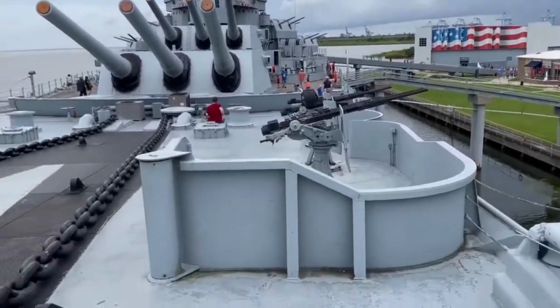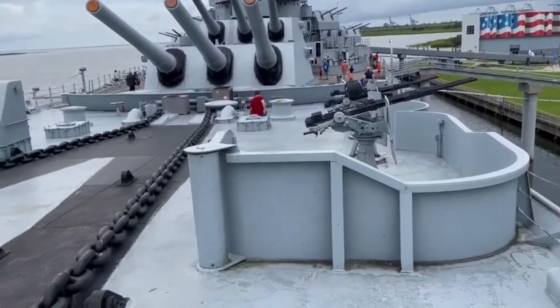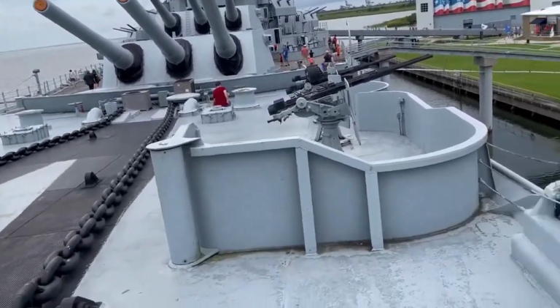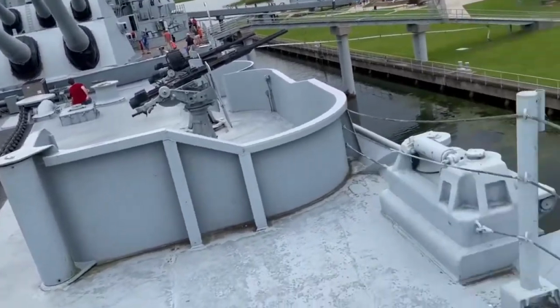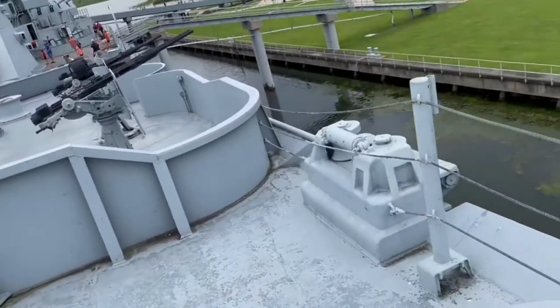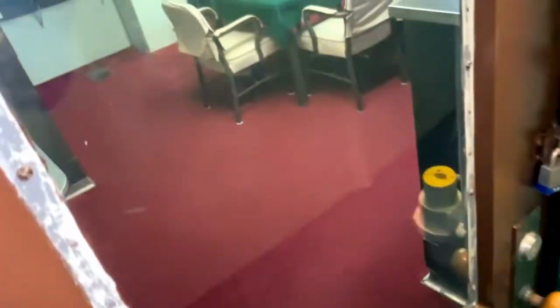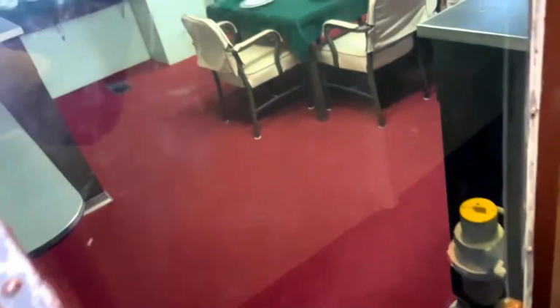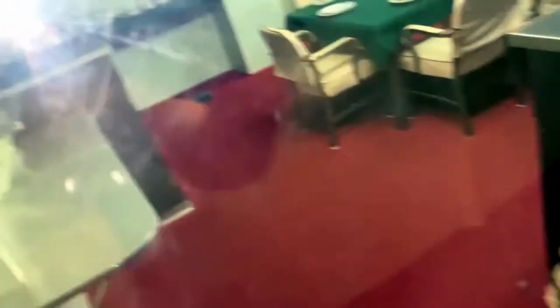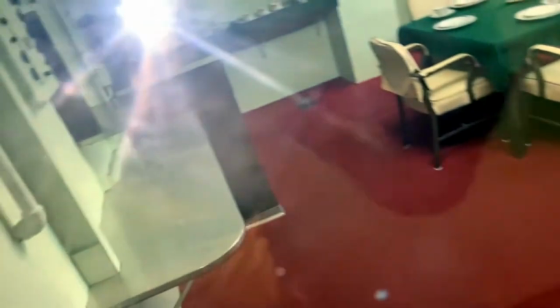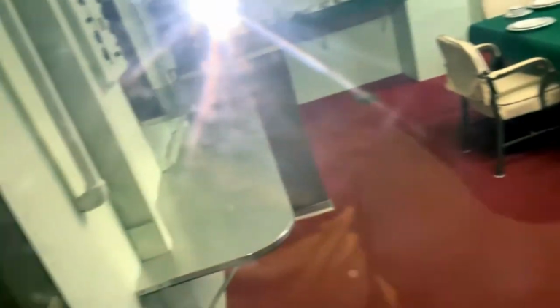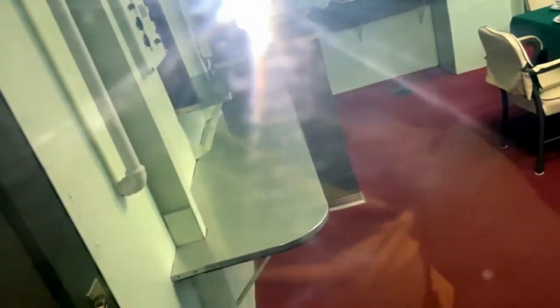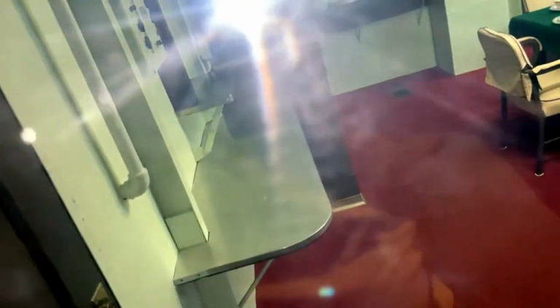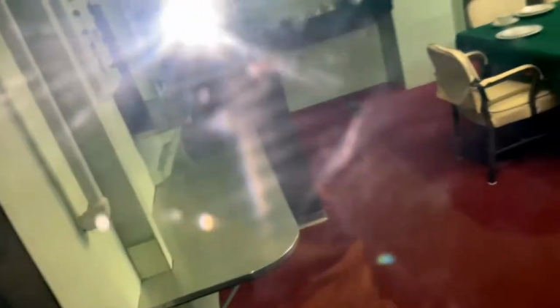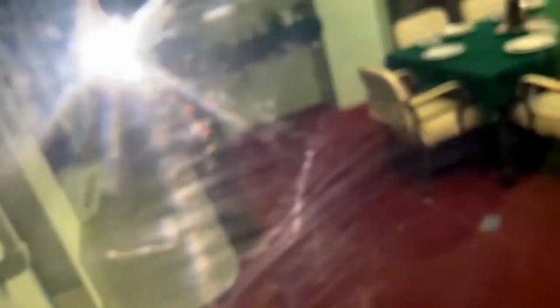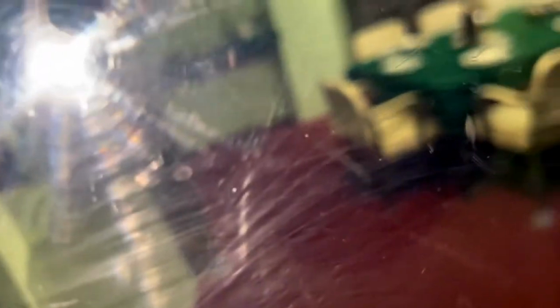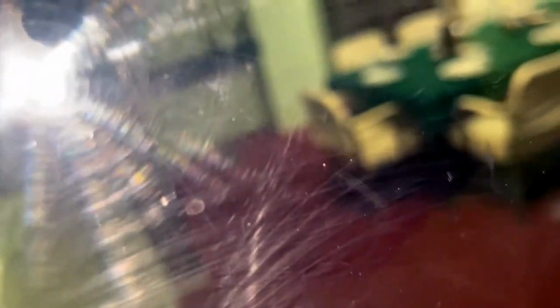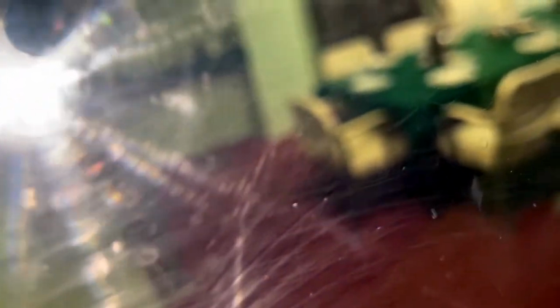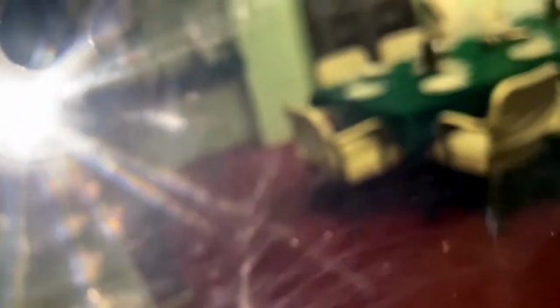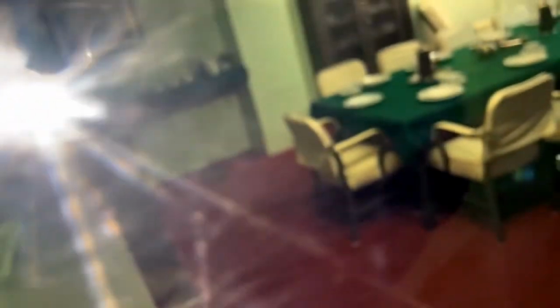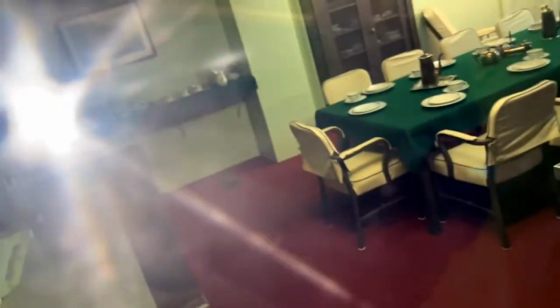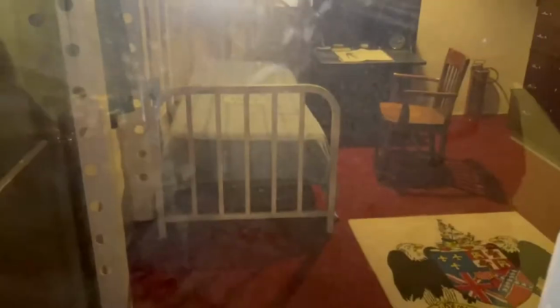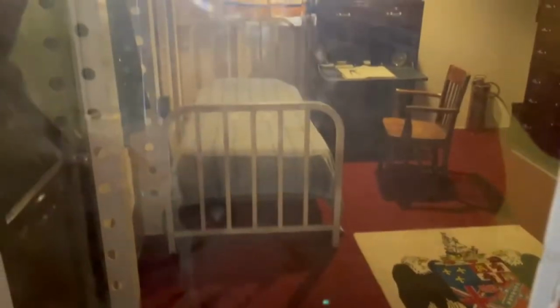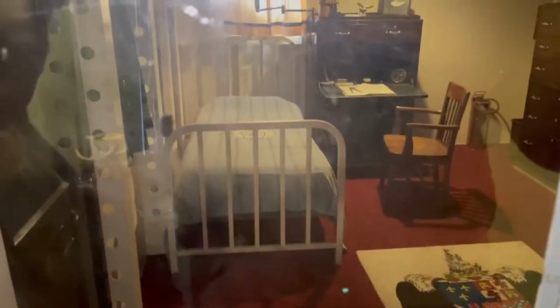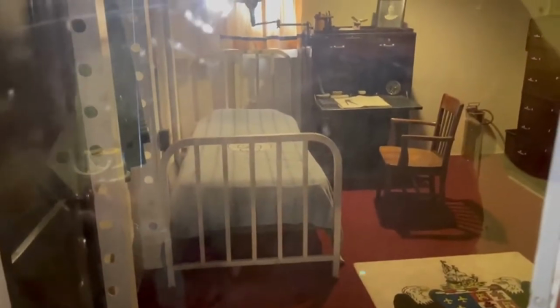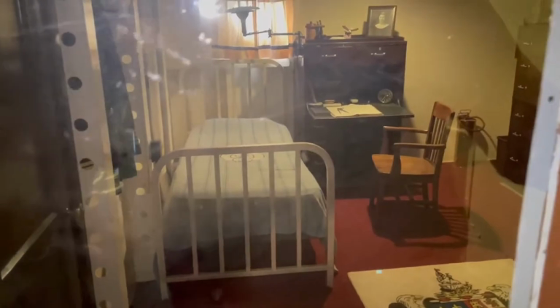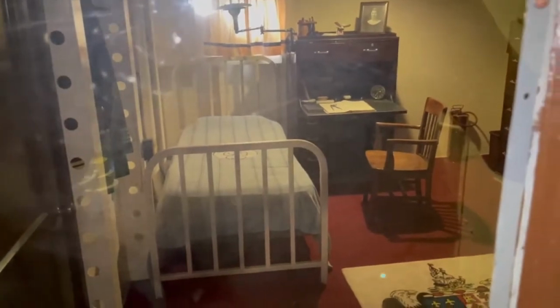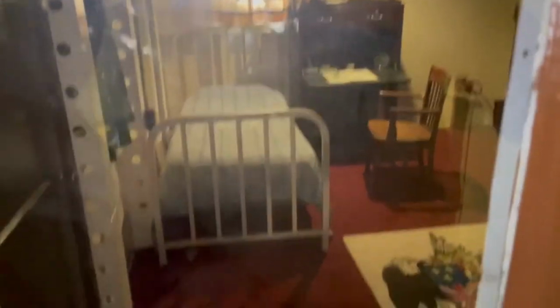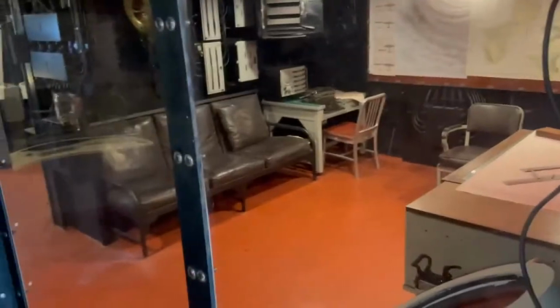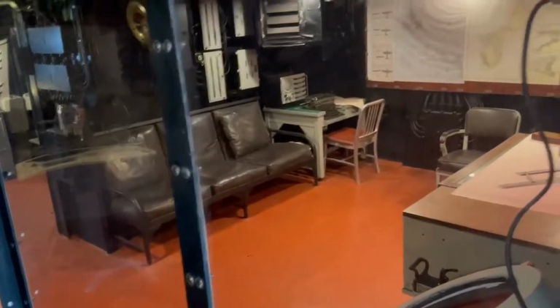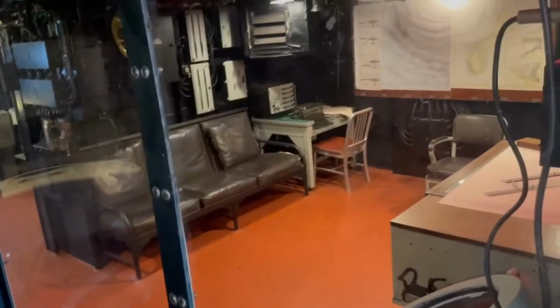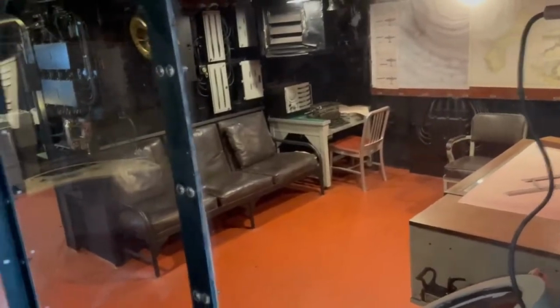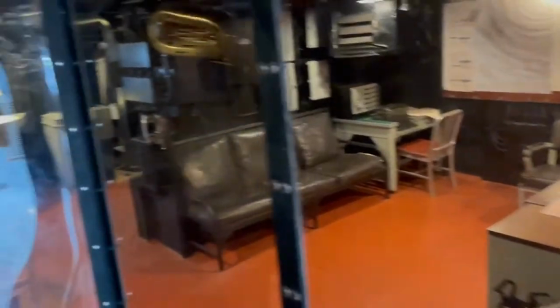Interesting views. This is the captain's cabin — large dining room, living room. It is a pretty large space. And here's the radio room.